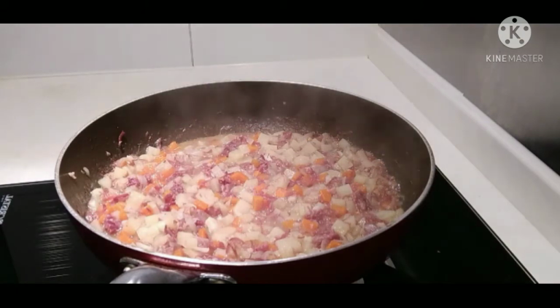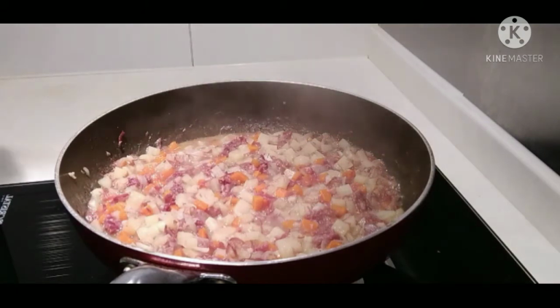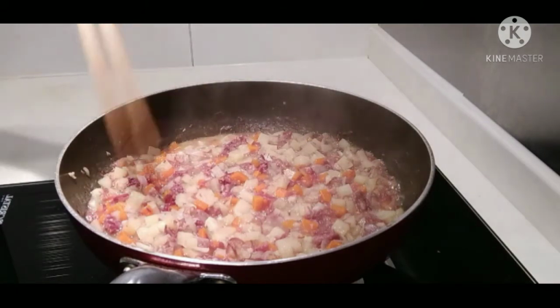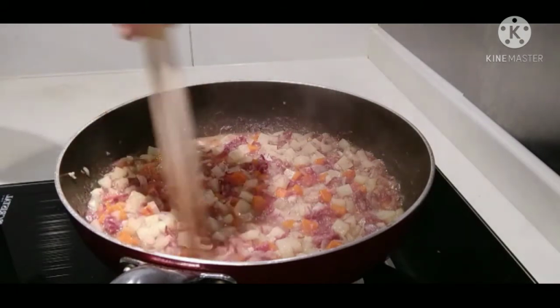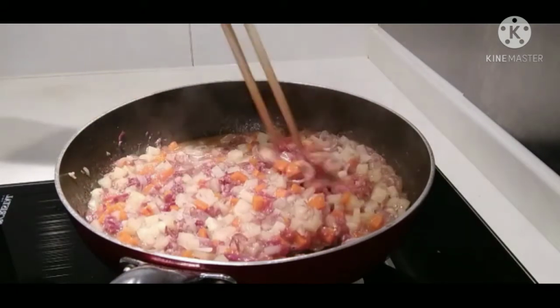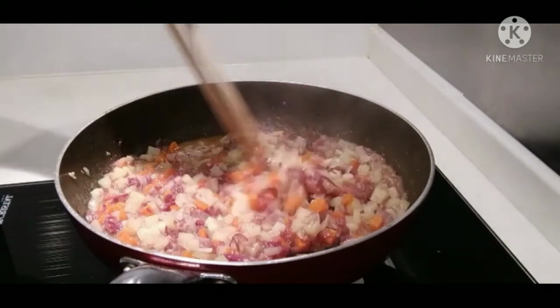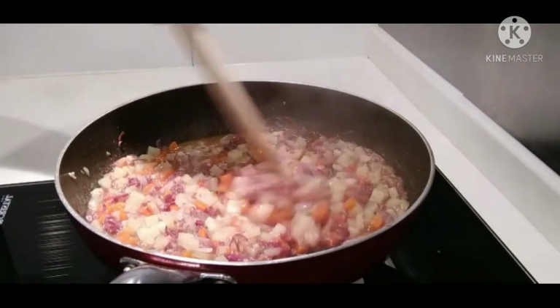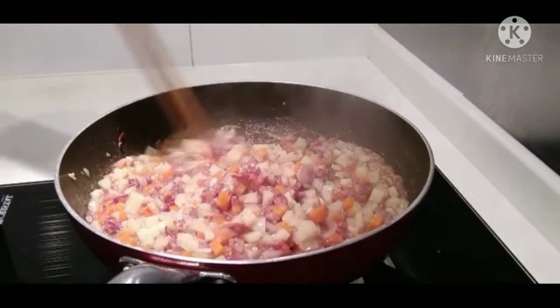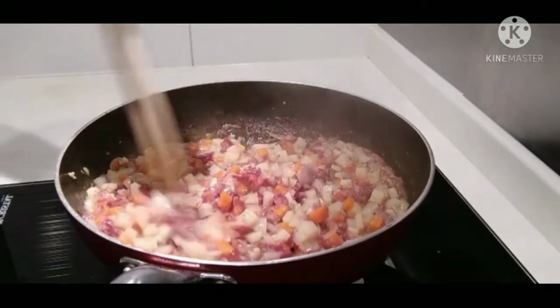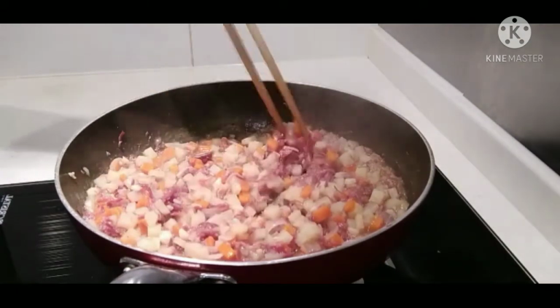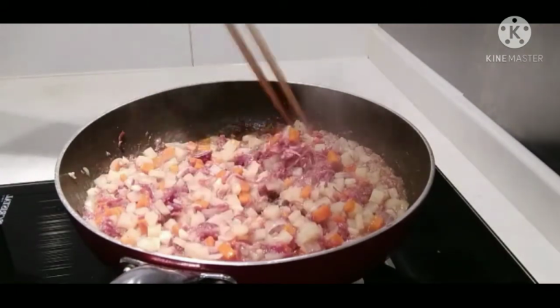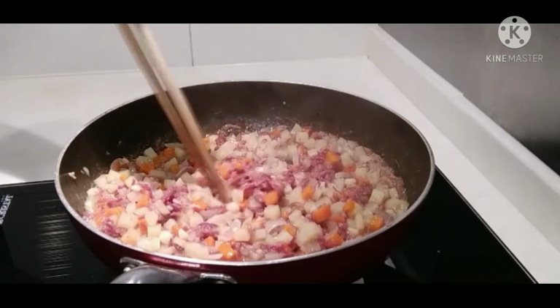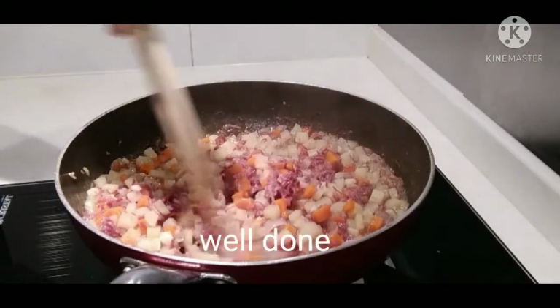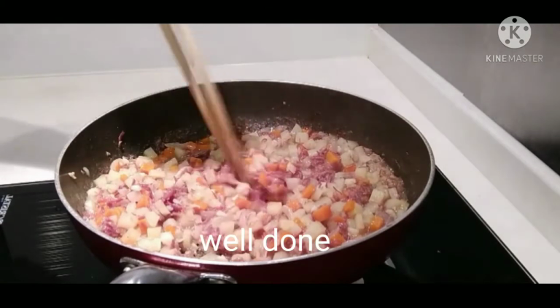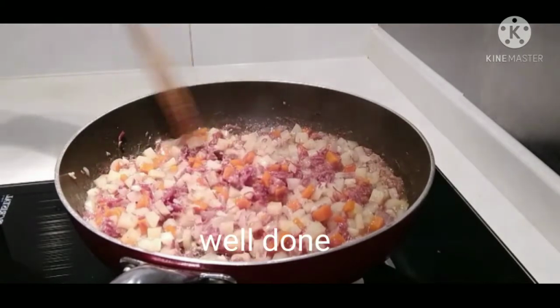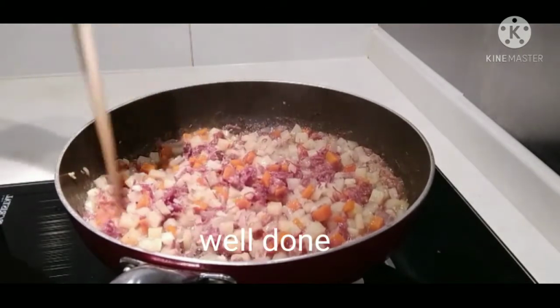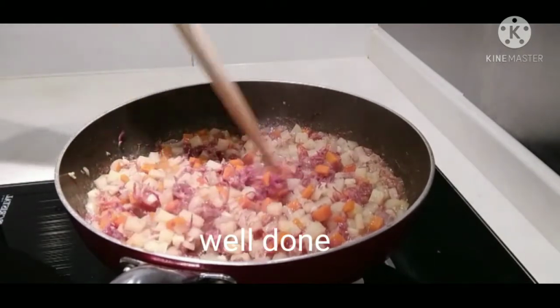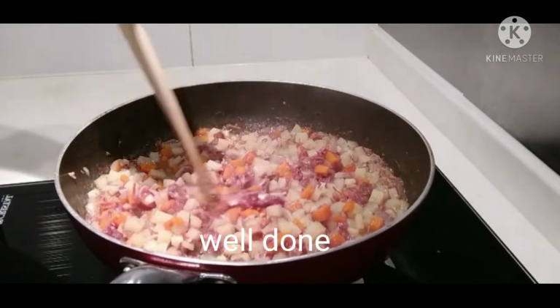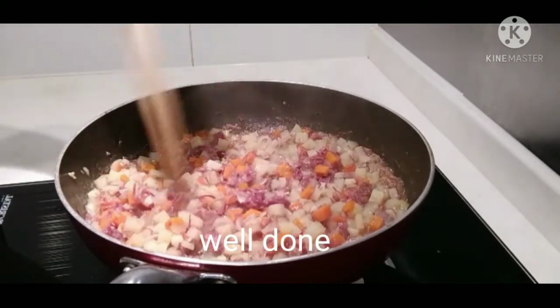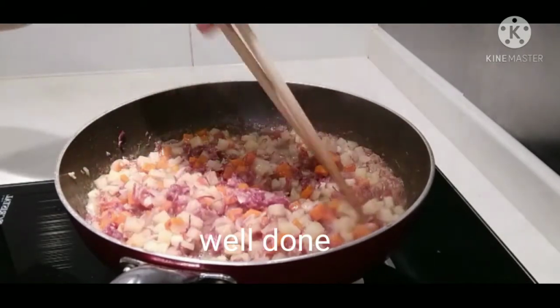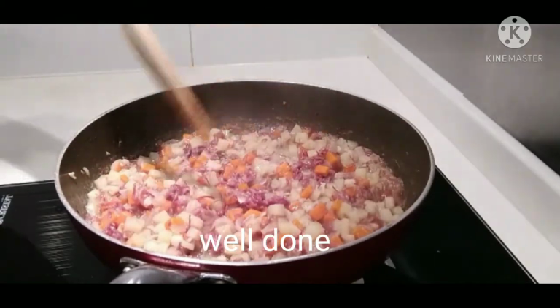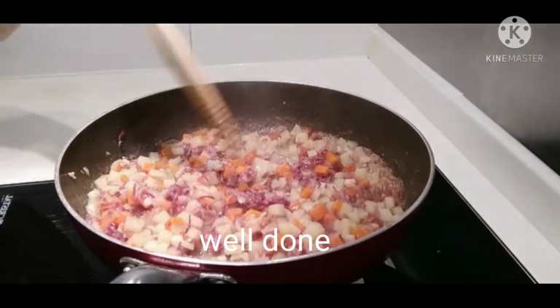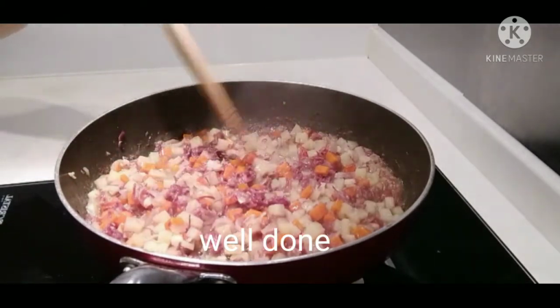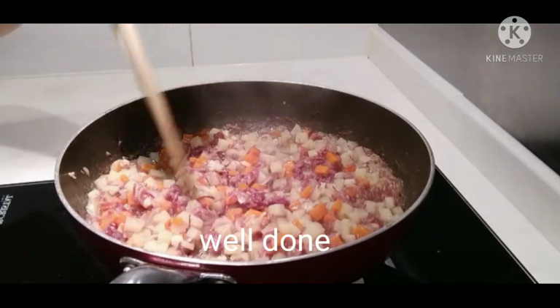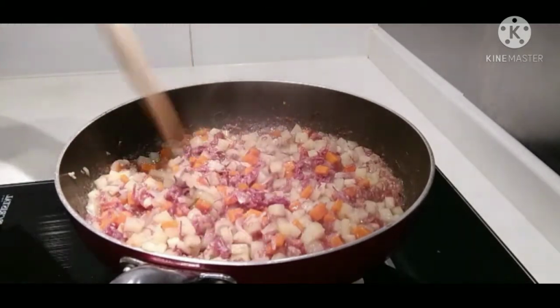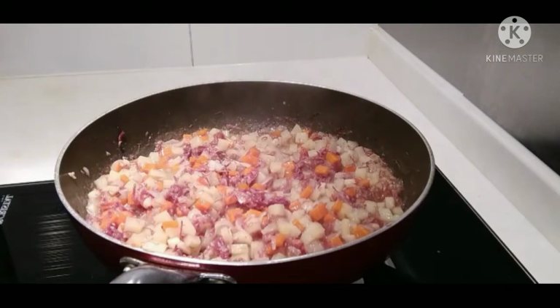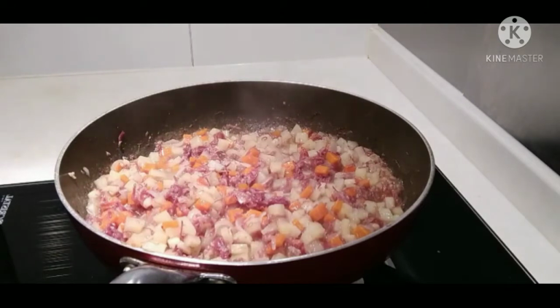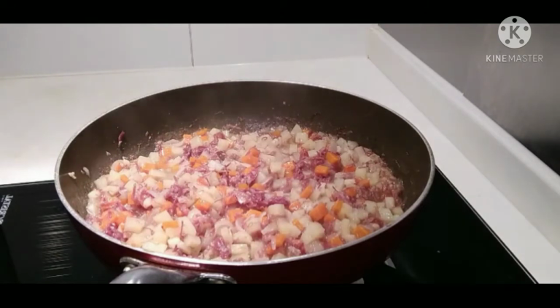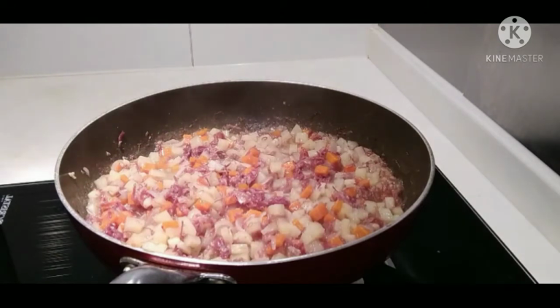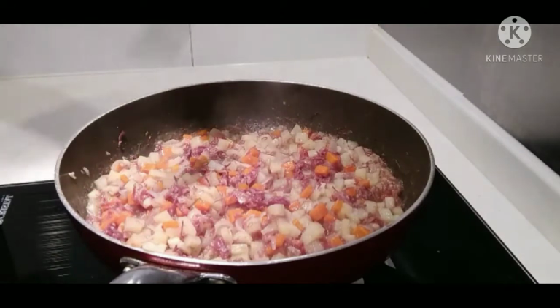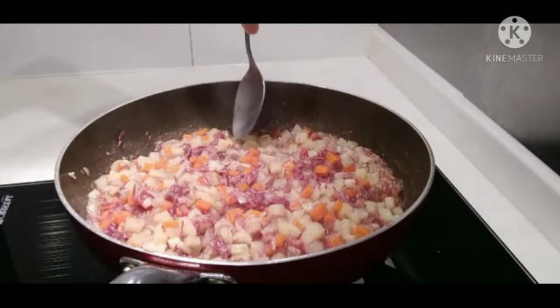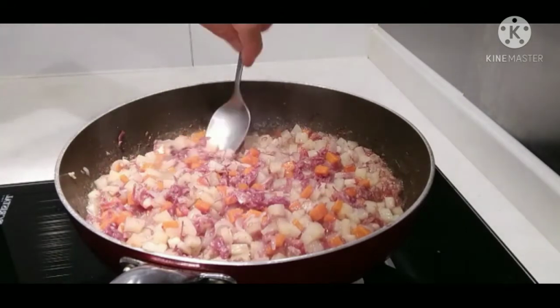Bango. Bango. Bango. (The dish smells great!)